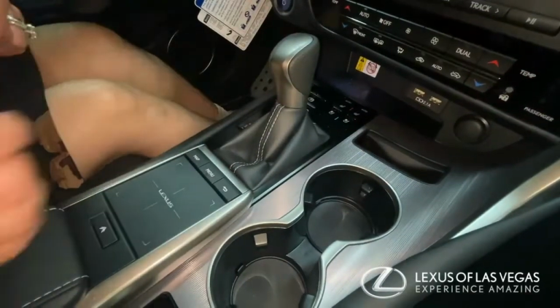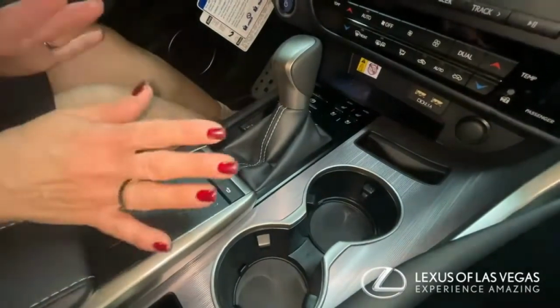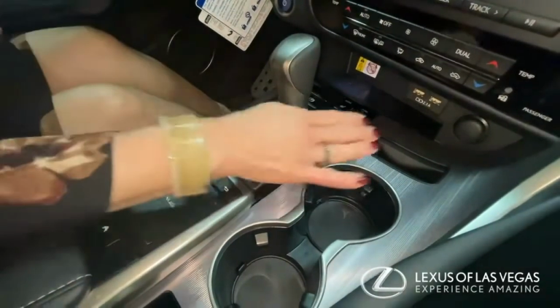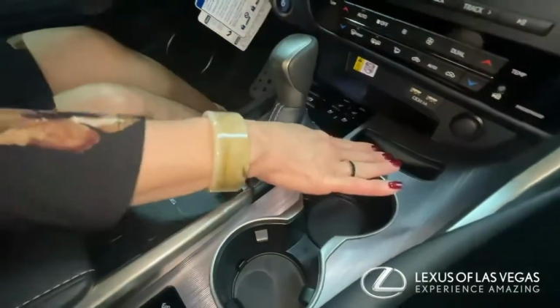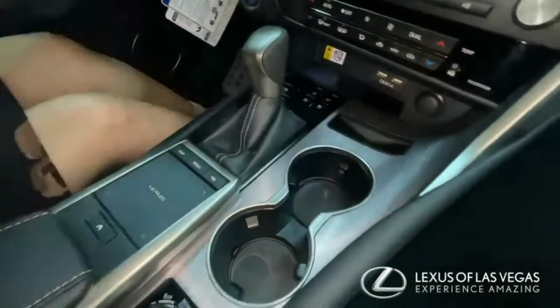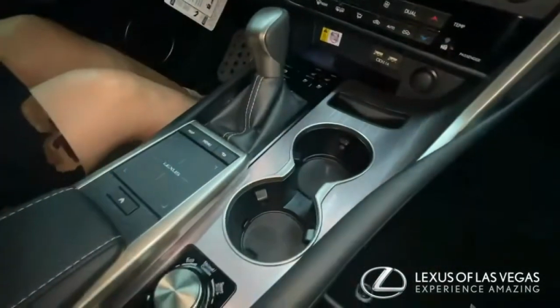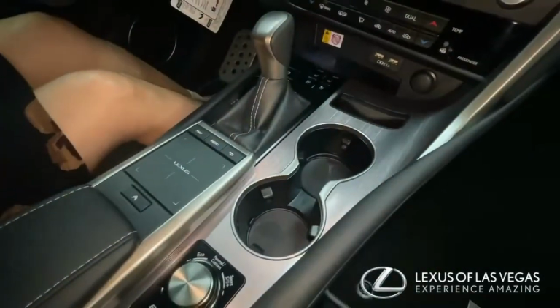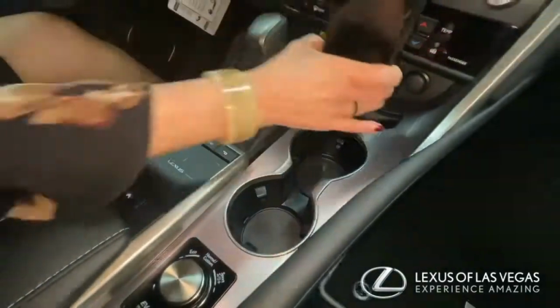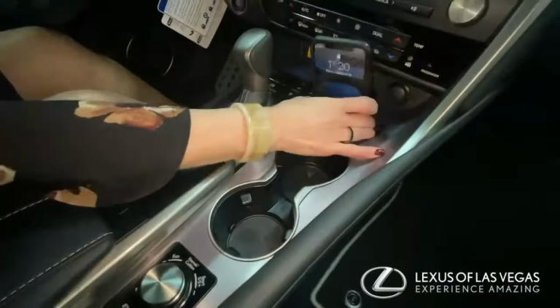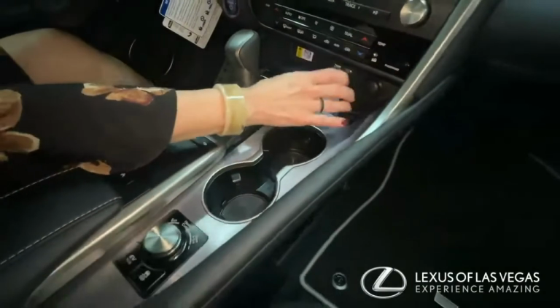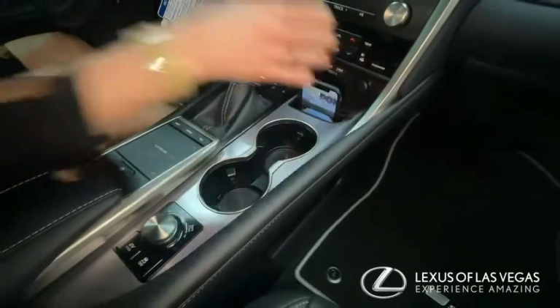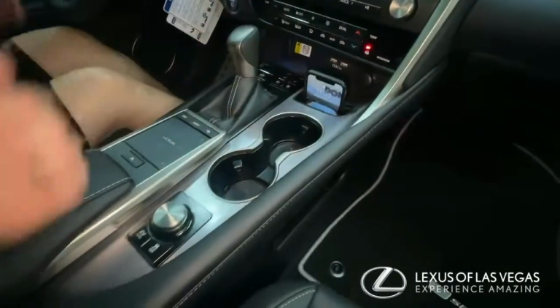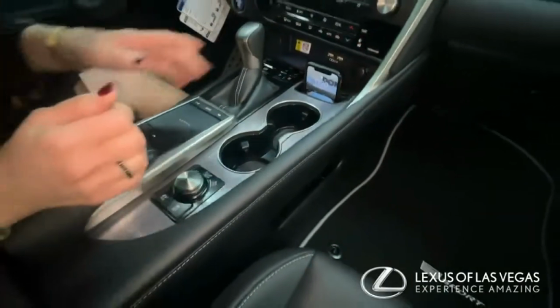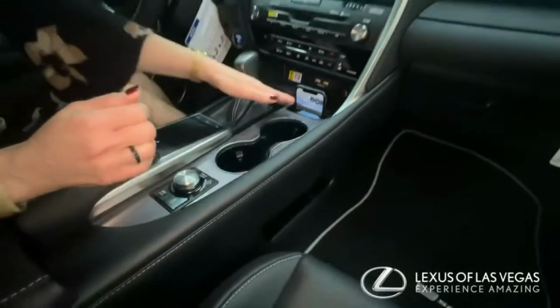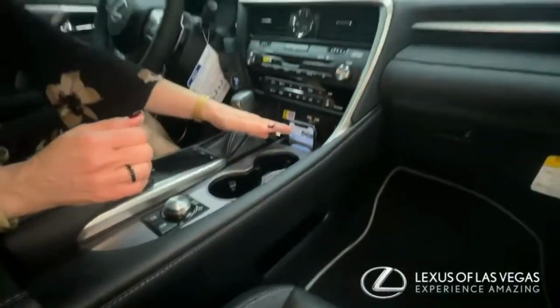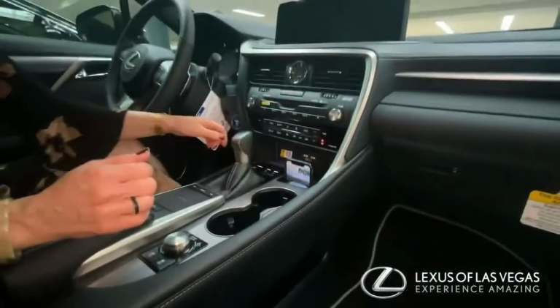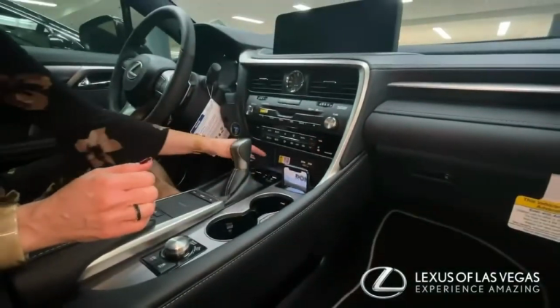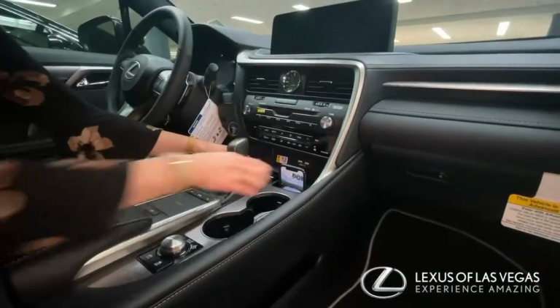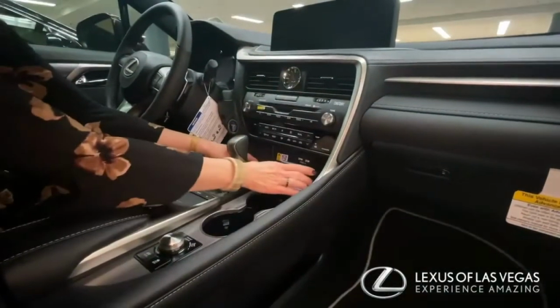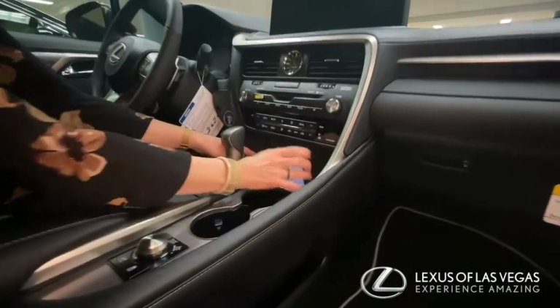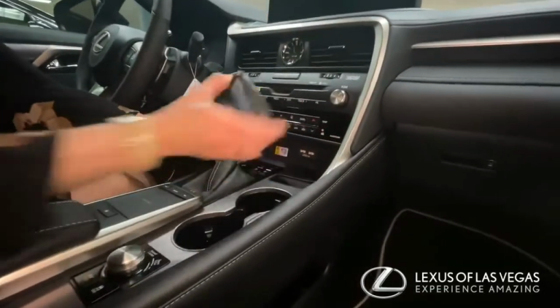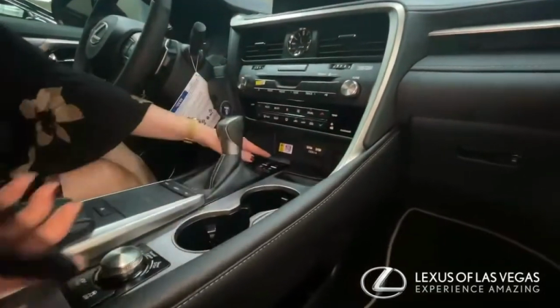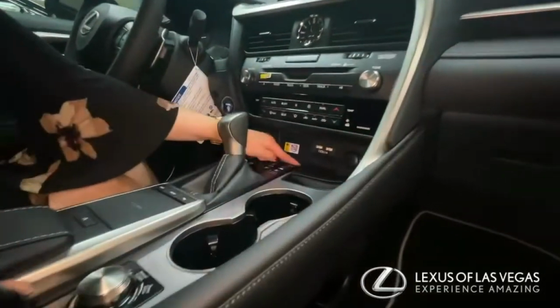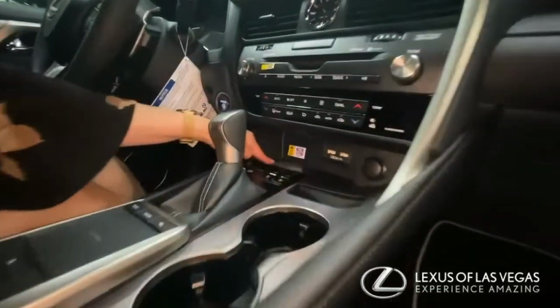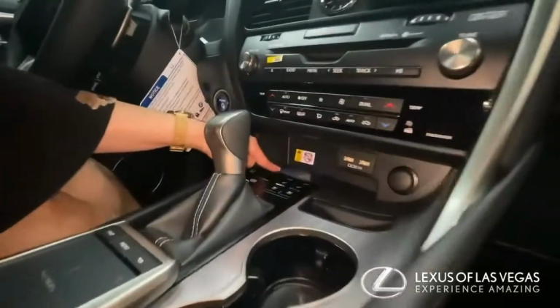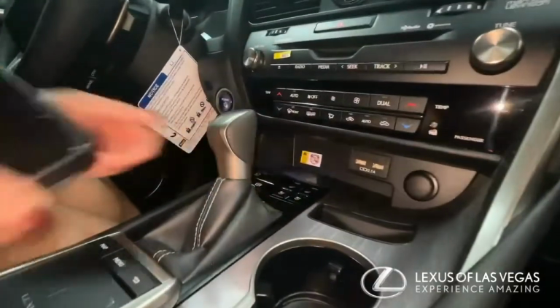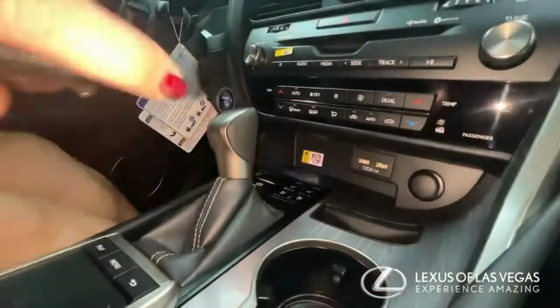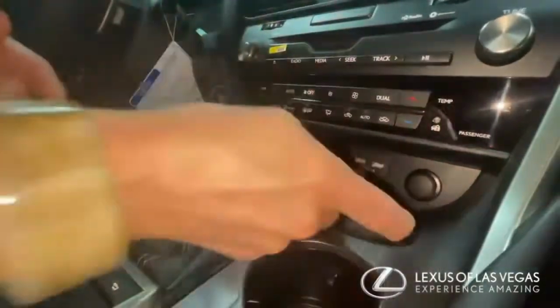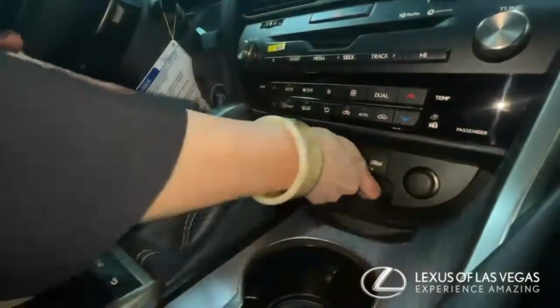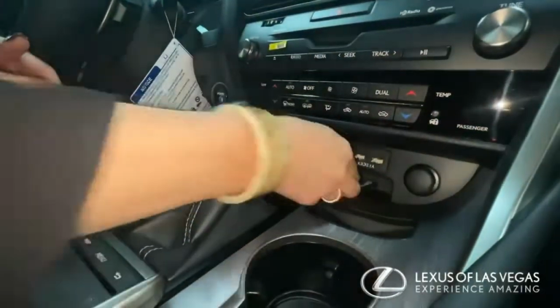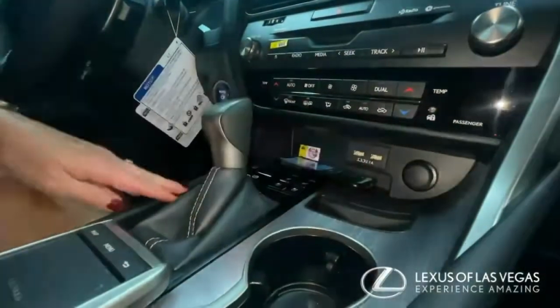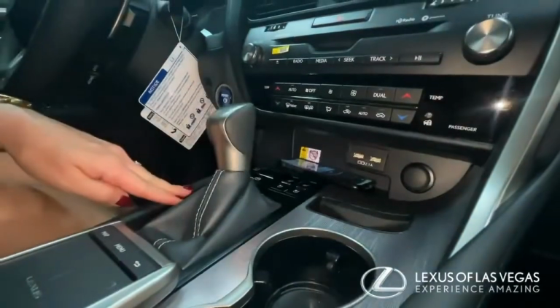My favorite thing — this right here, this cute little cubby will hold your phone. It will sit right there, and there is an option on a lot of our RXs to have a wireless phone charger right there, and then you would just put it there.